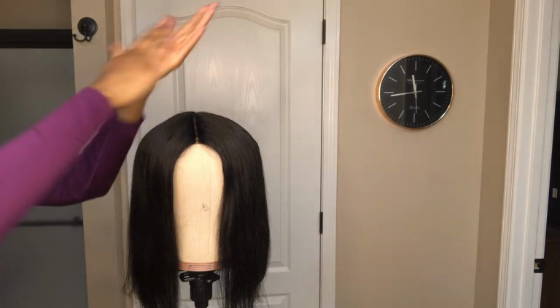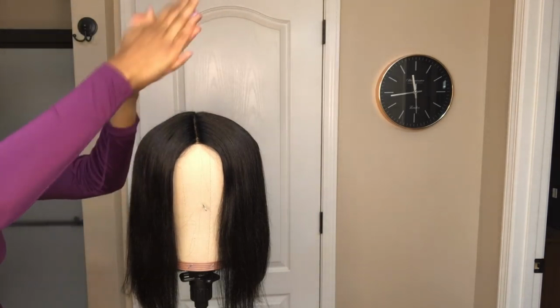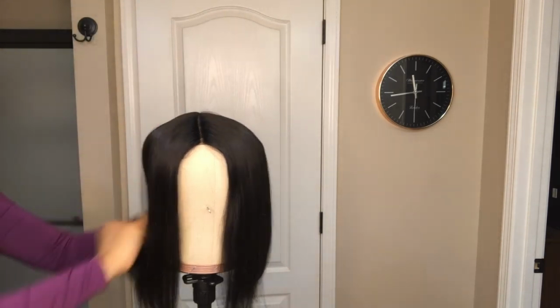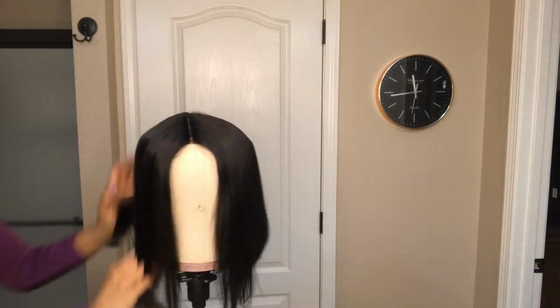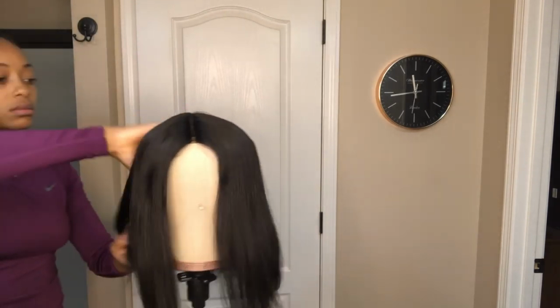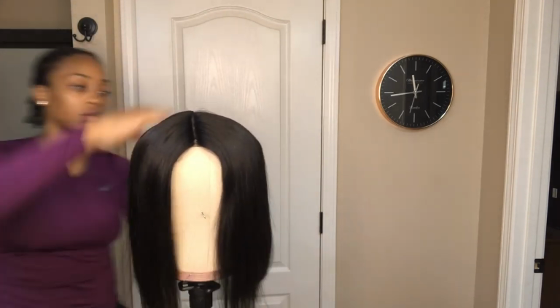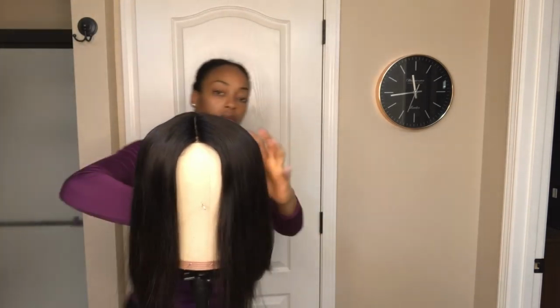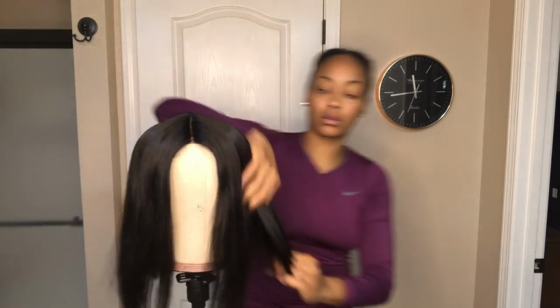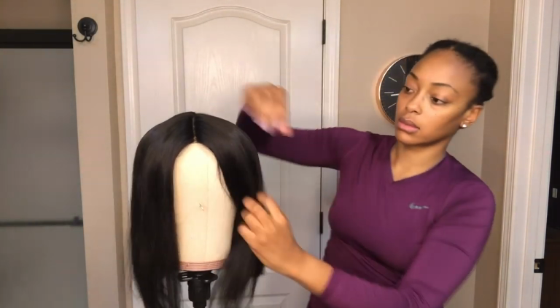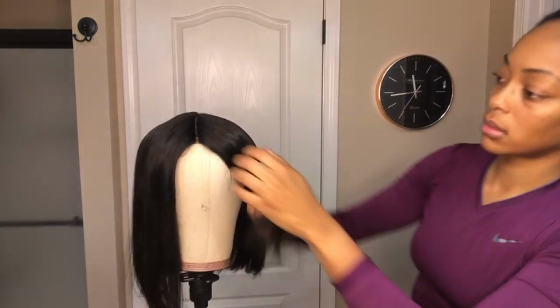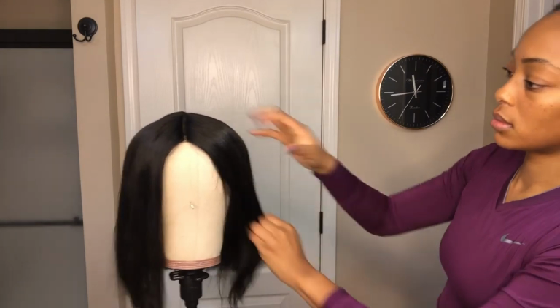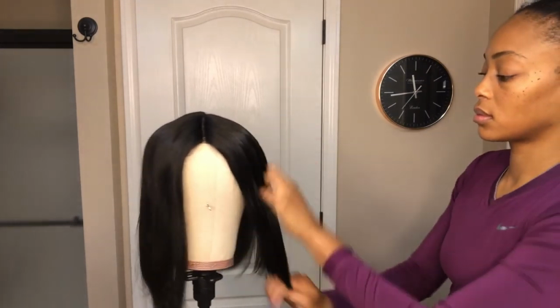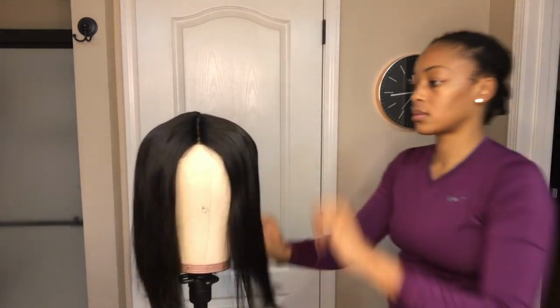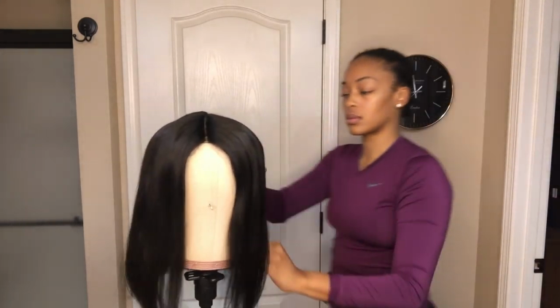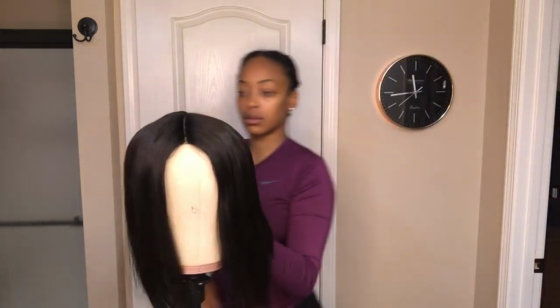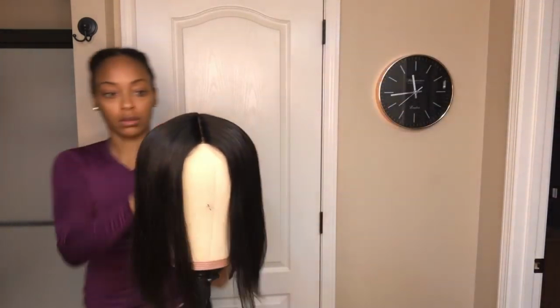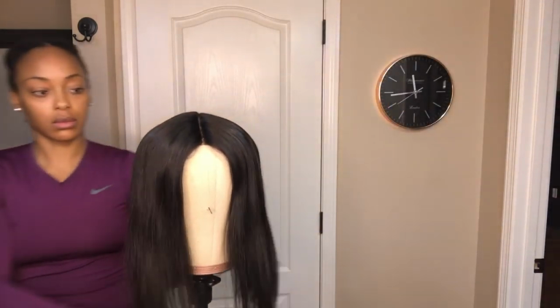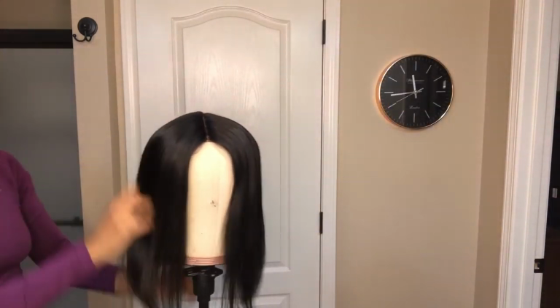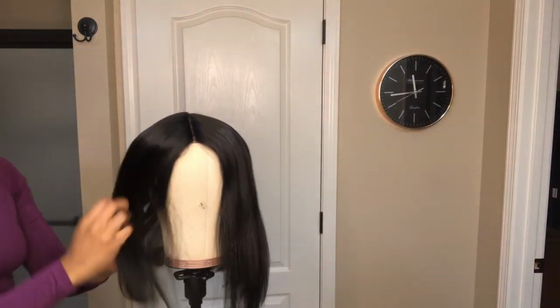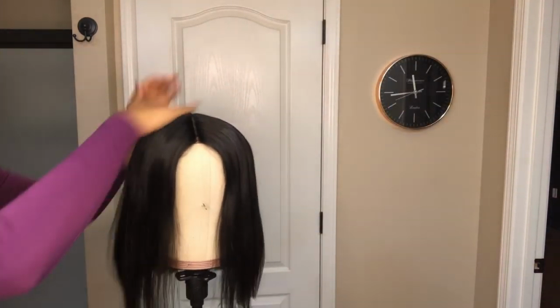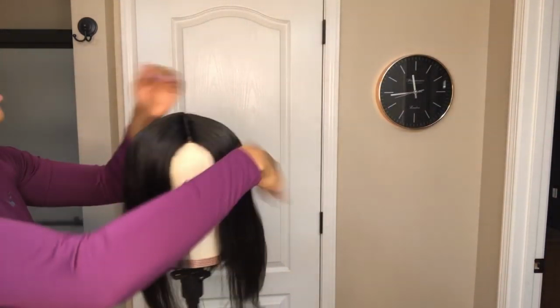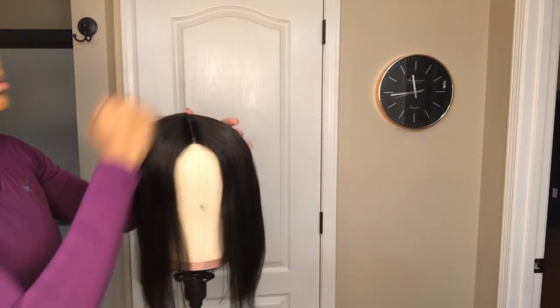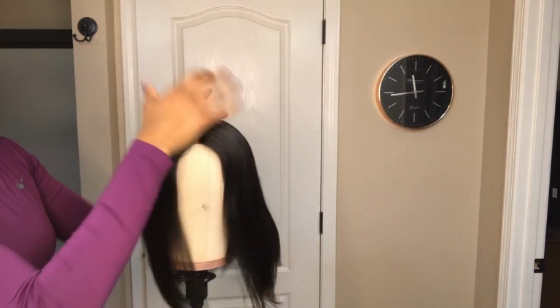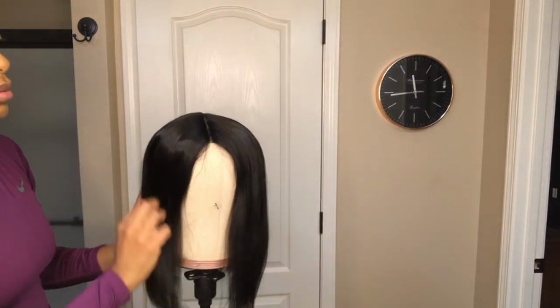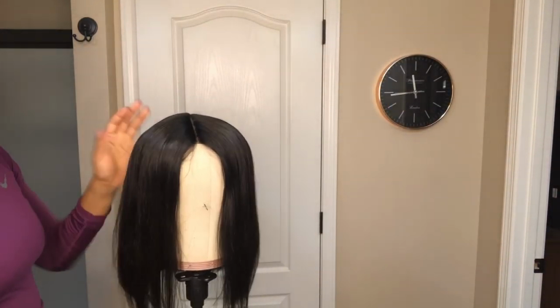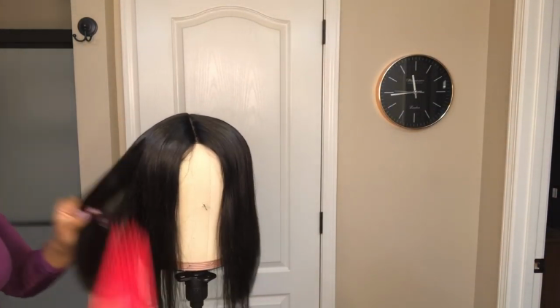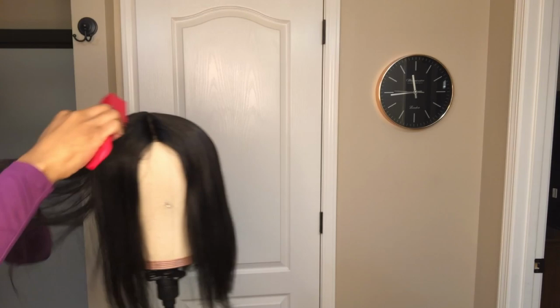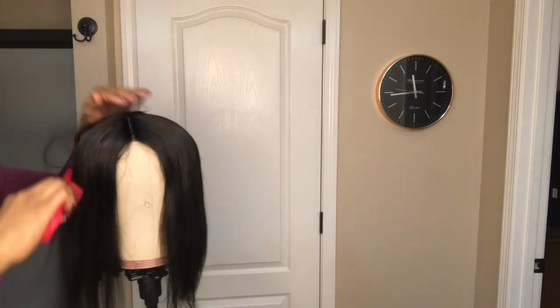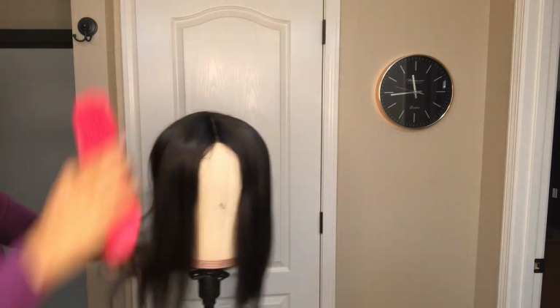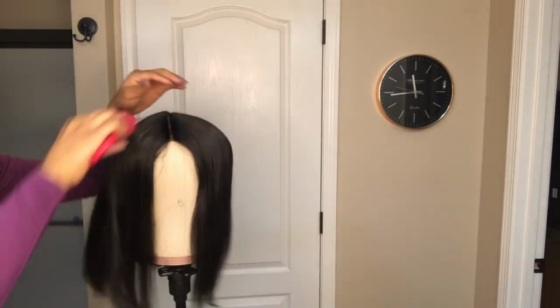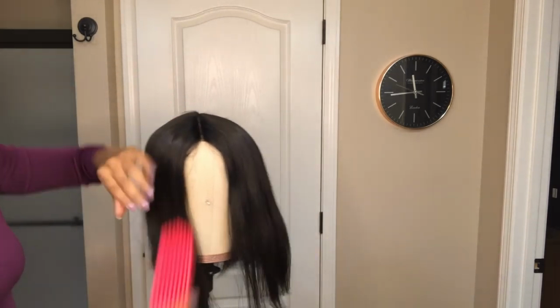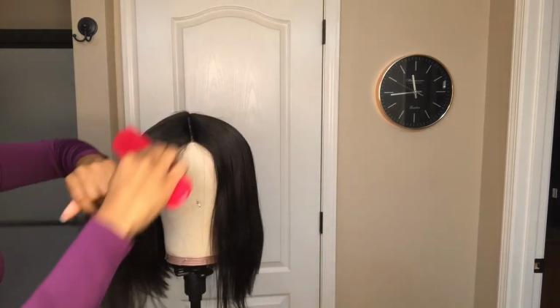First I'm going to apply some shine mist before curling the hair to add a little bit of sheen. Then I'm going to start curling the hair with a flat iron to create some soft beach waves.